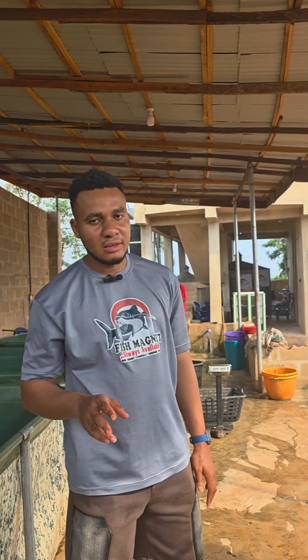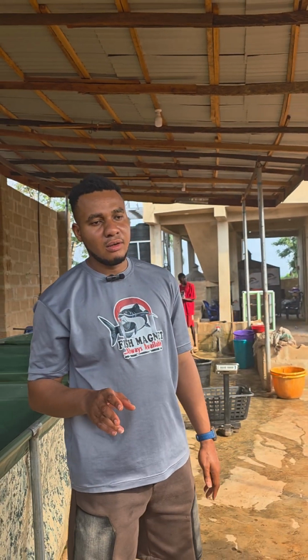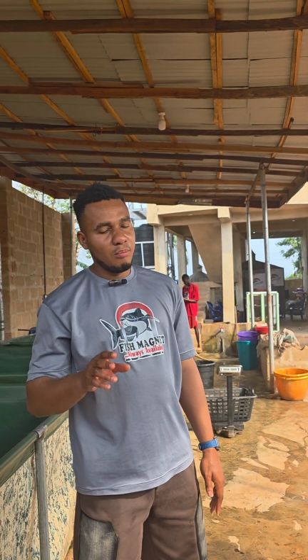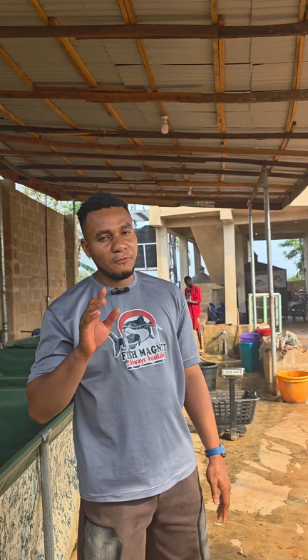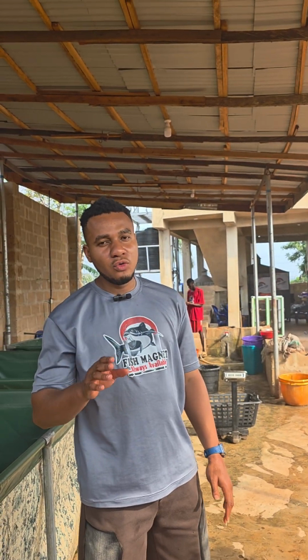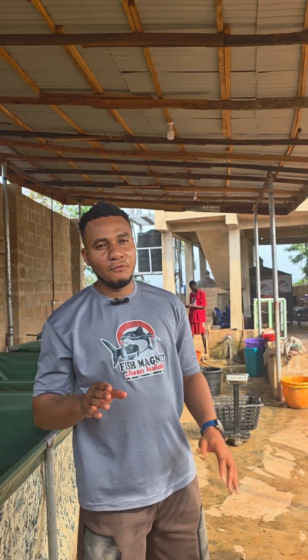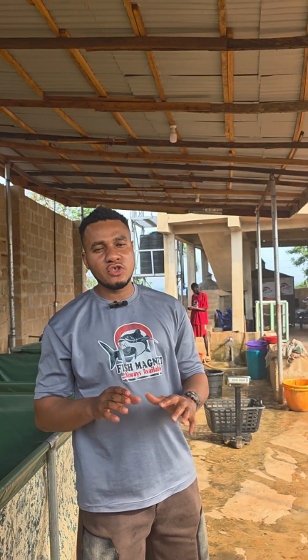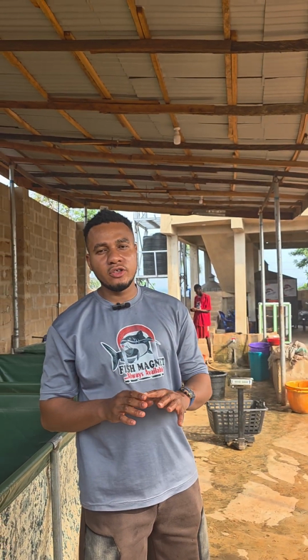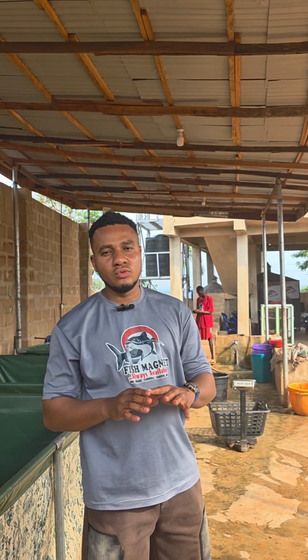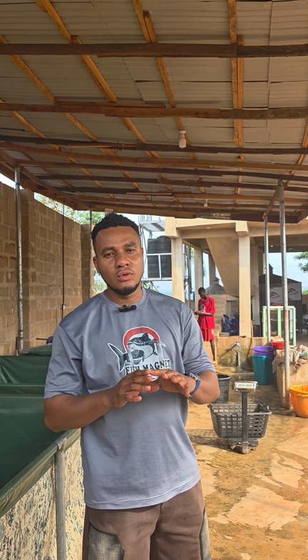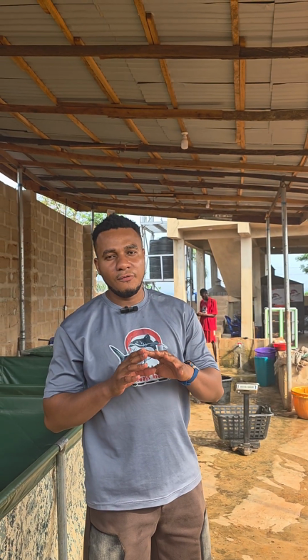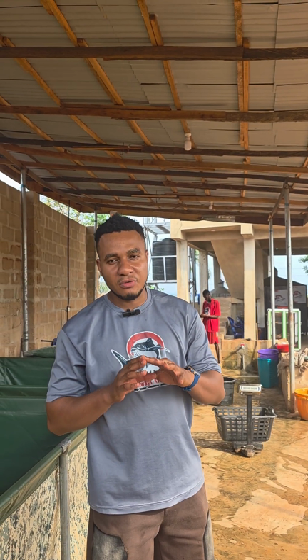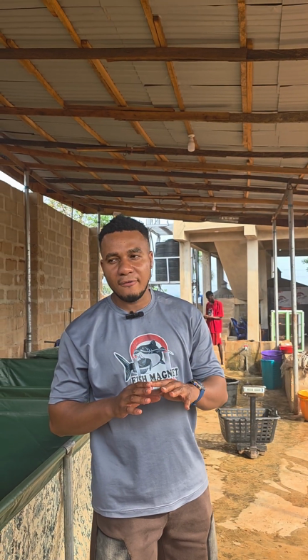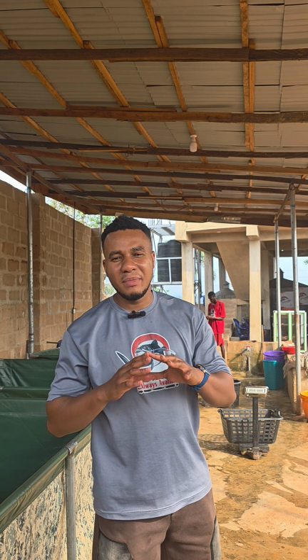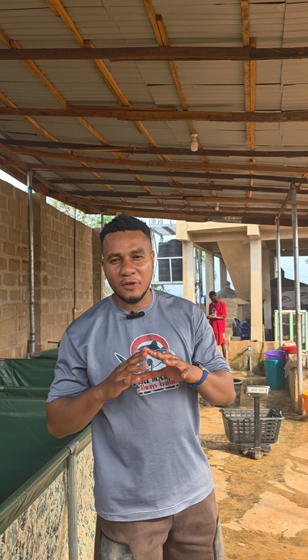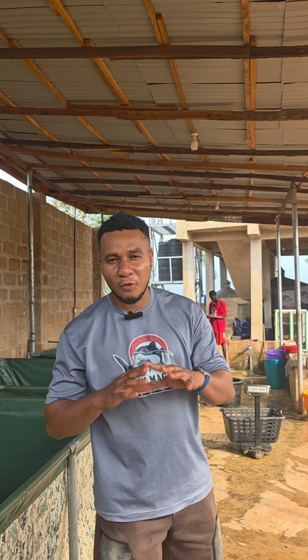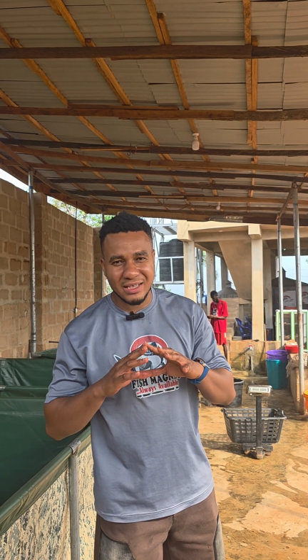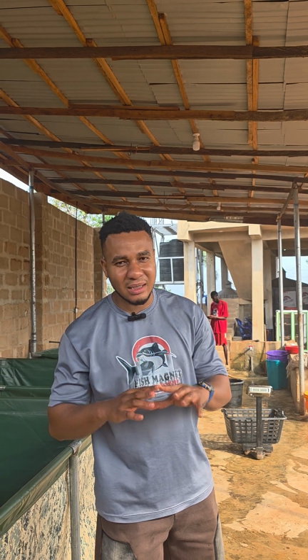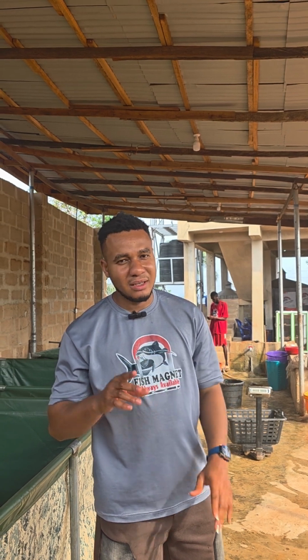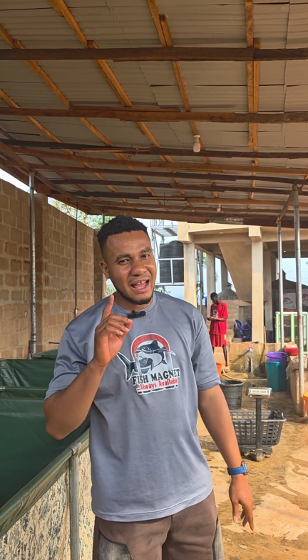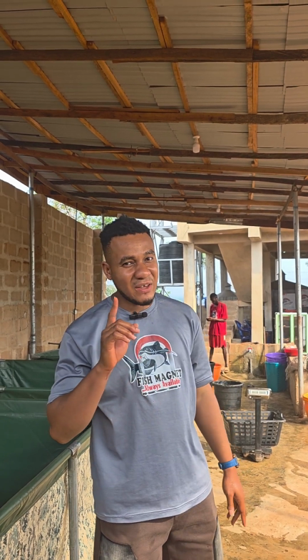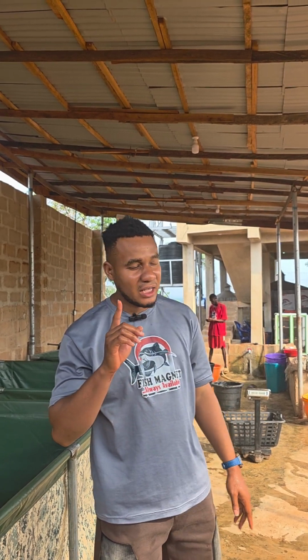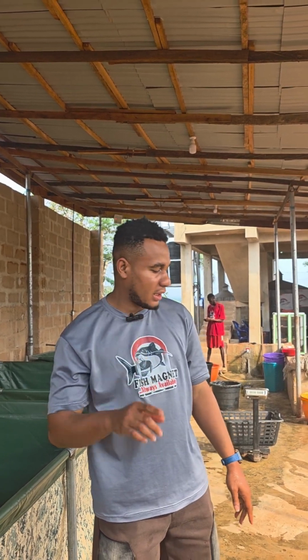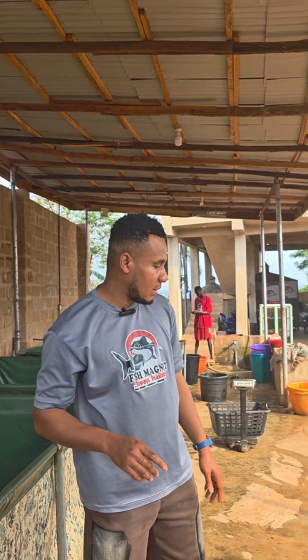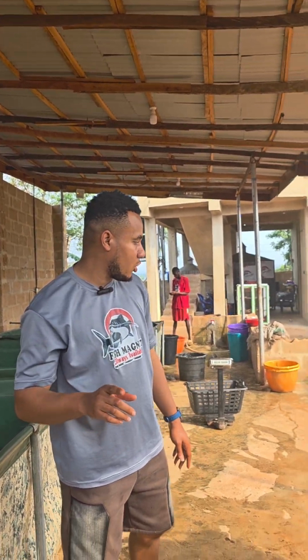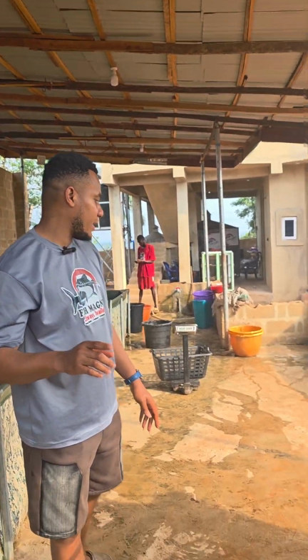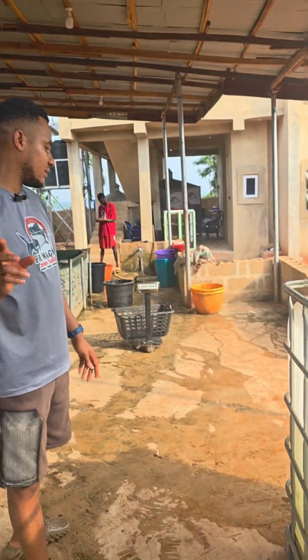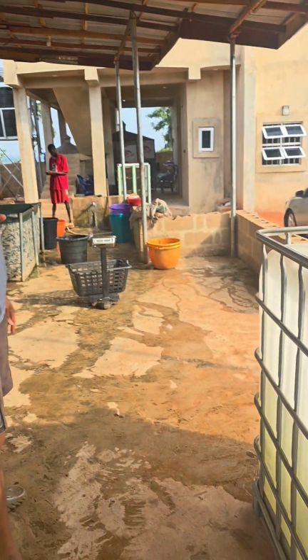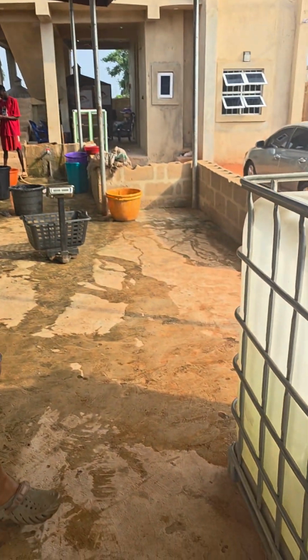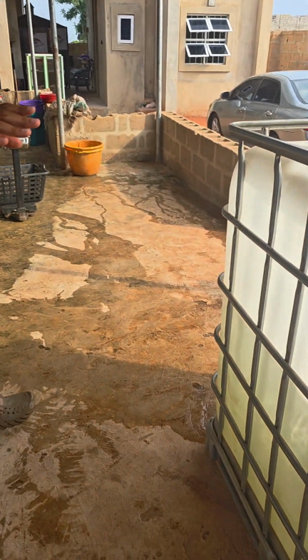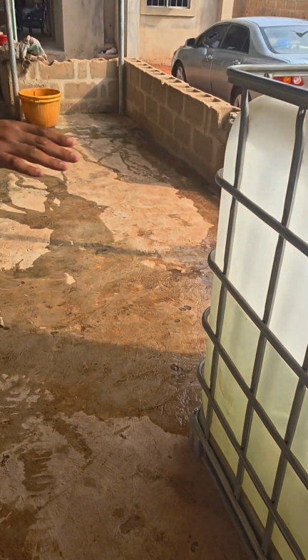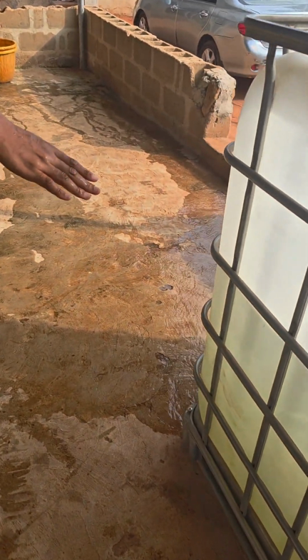Before you venture into fish farming, you have to make provision for a drainage system — that is very, very important. So let me show you our drainage system, as you can see.